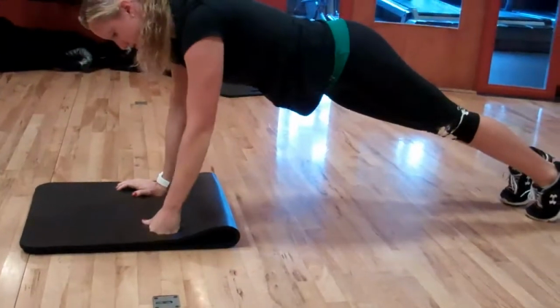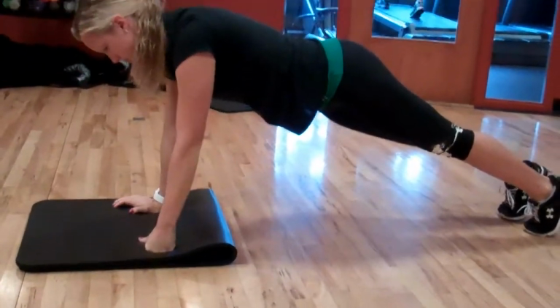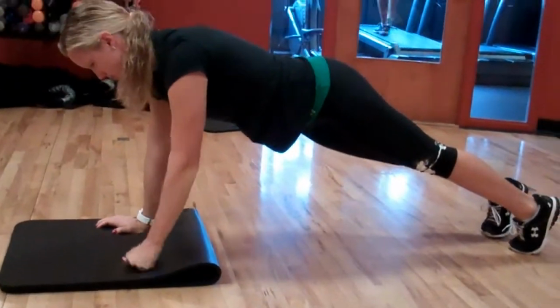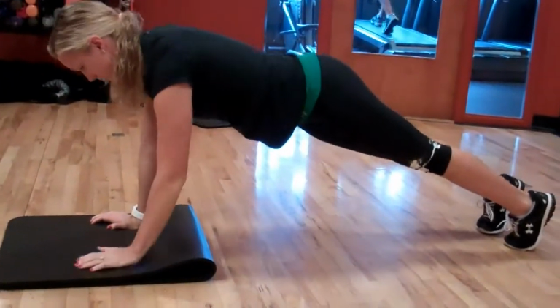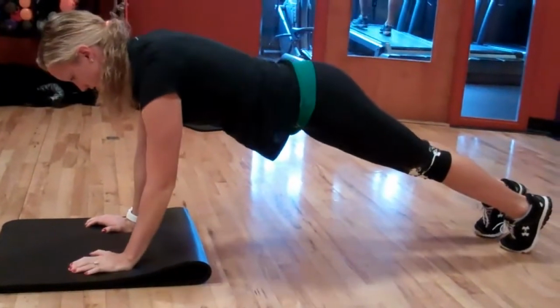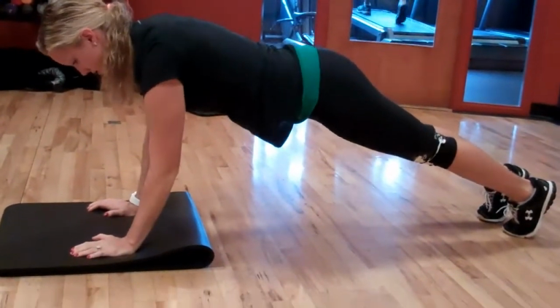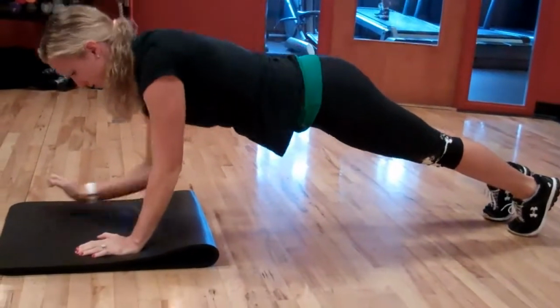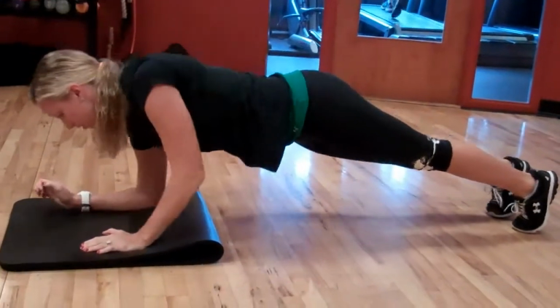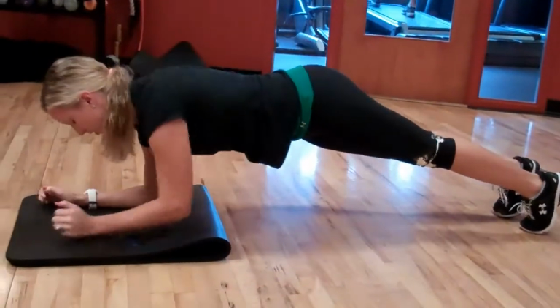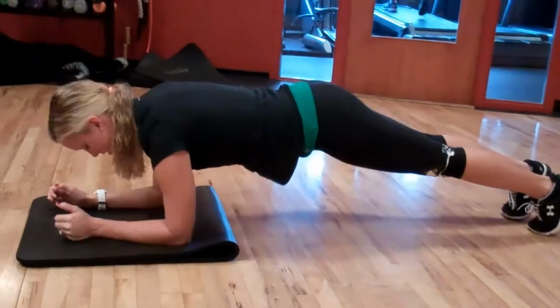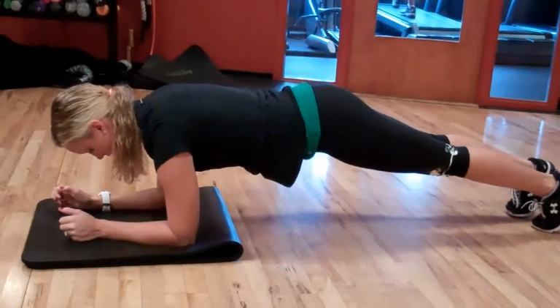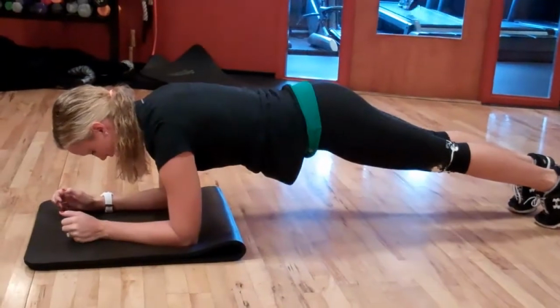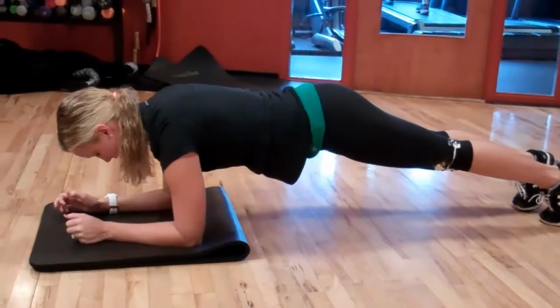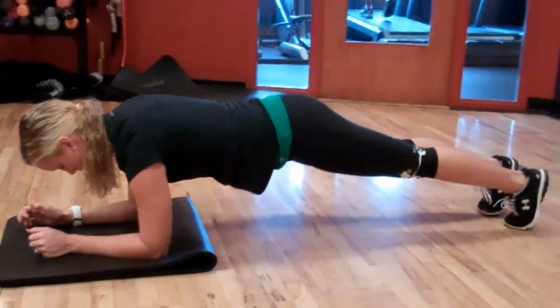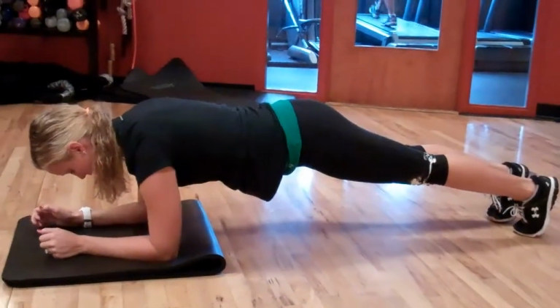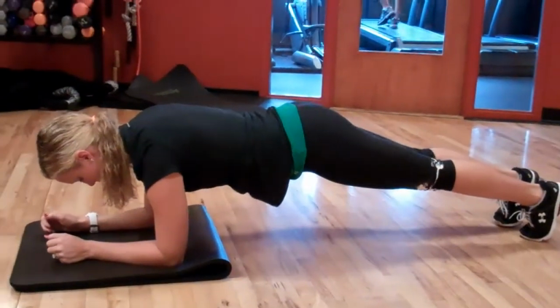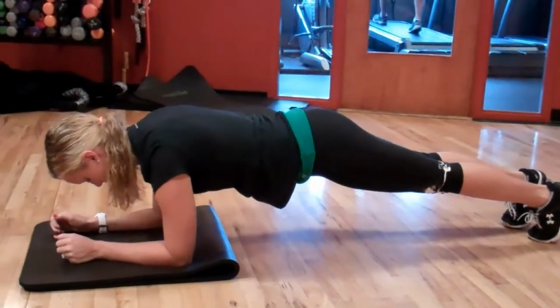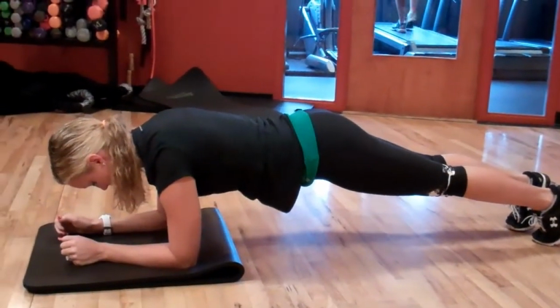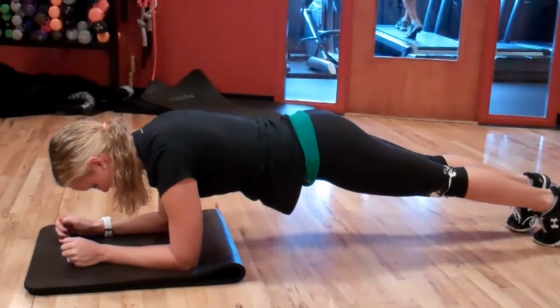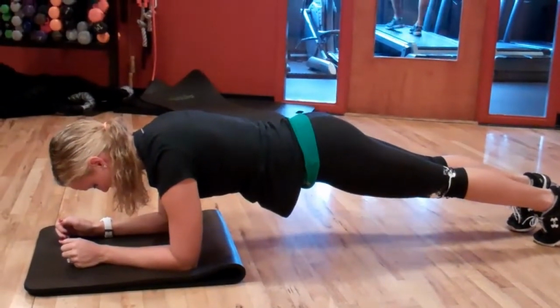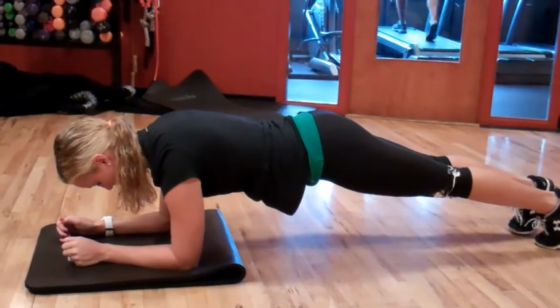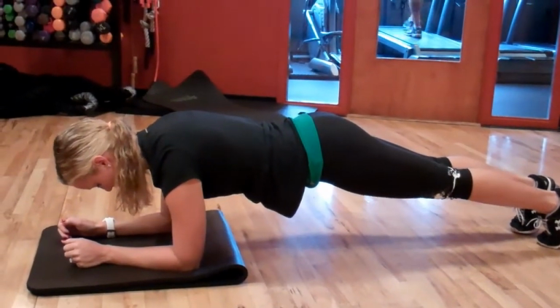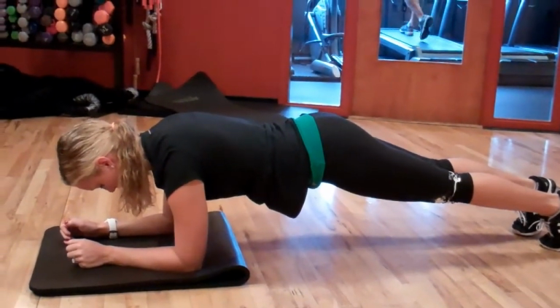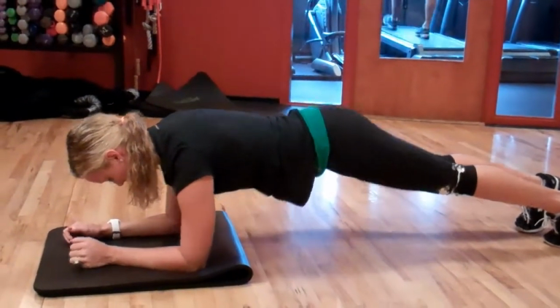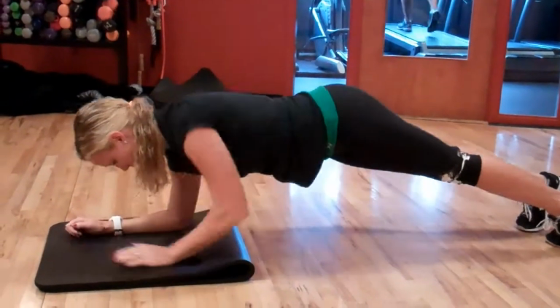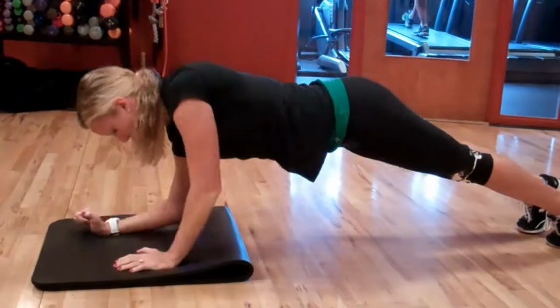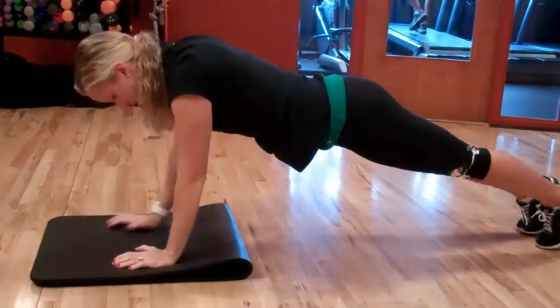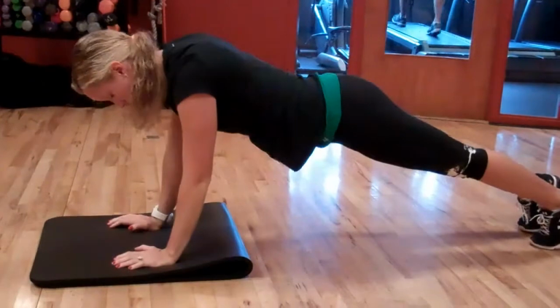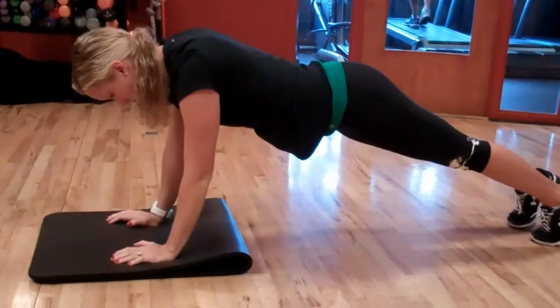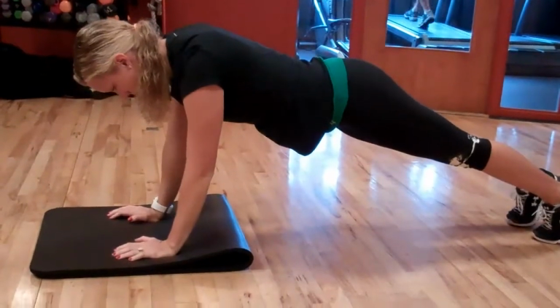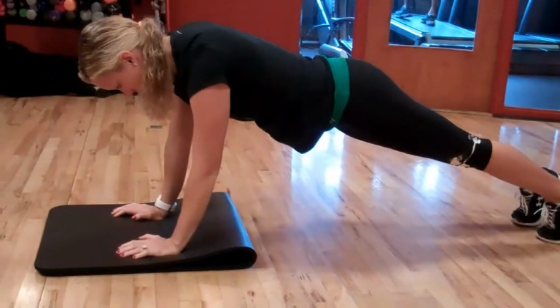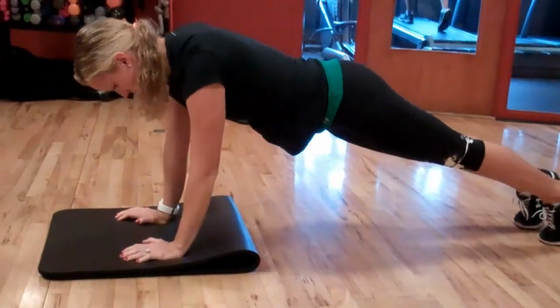Up and down, back down to your elbows — more or less on the forearms — and without your knees touching the ground, go back up onto your hands. Just up and down for 60 seconds.